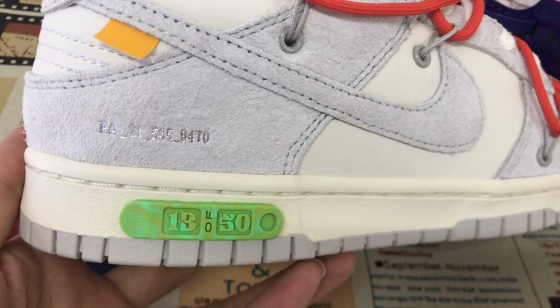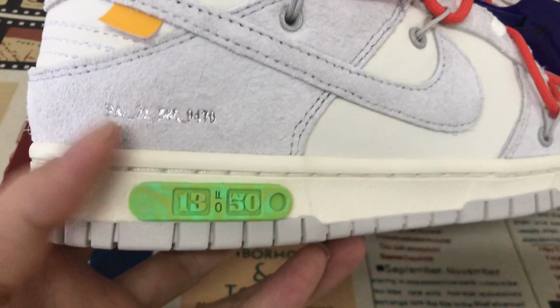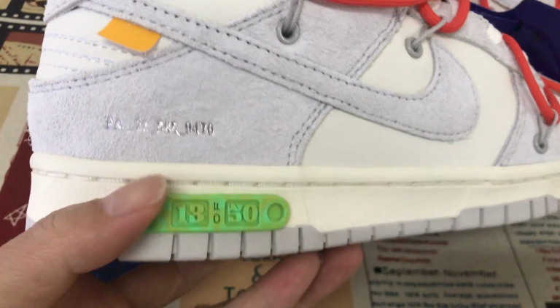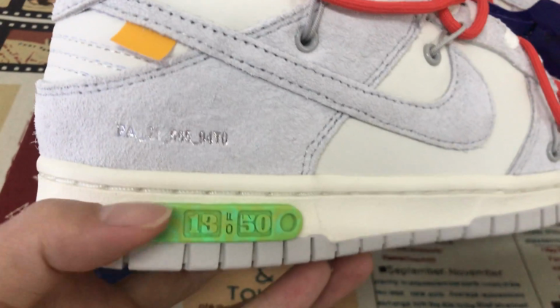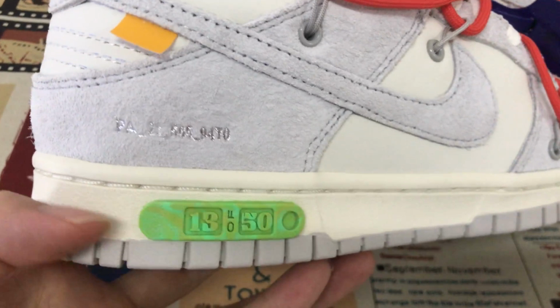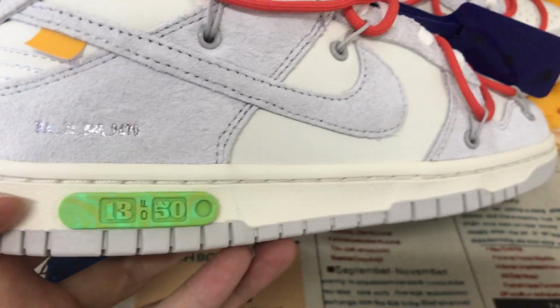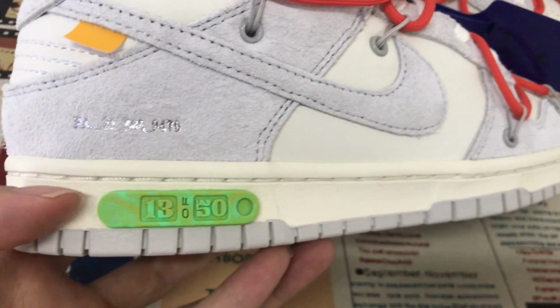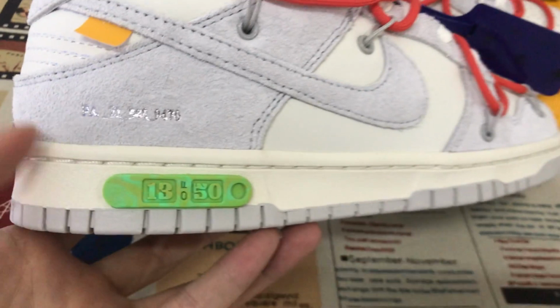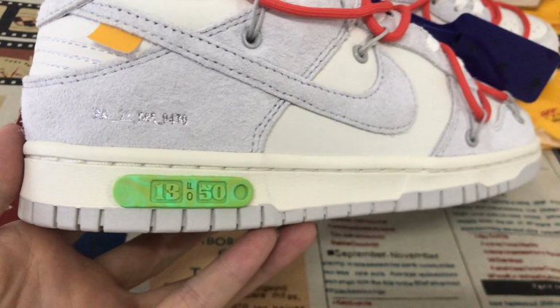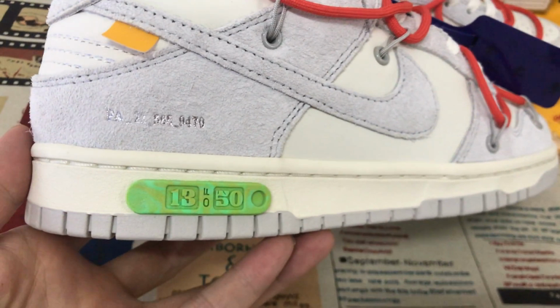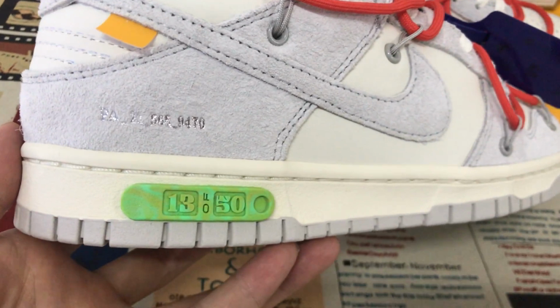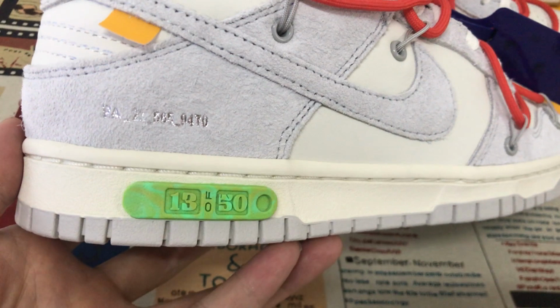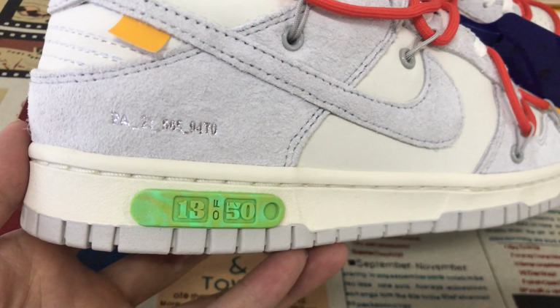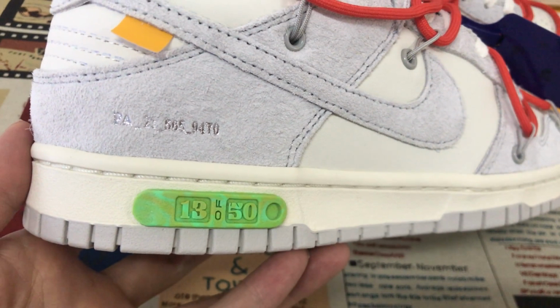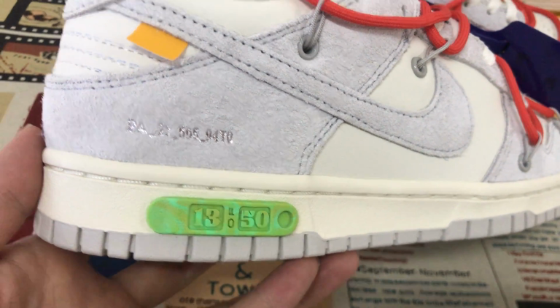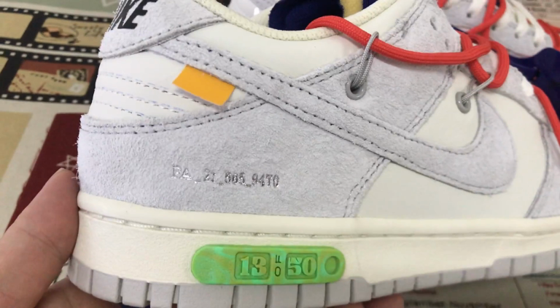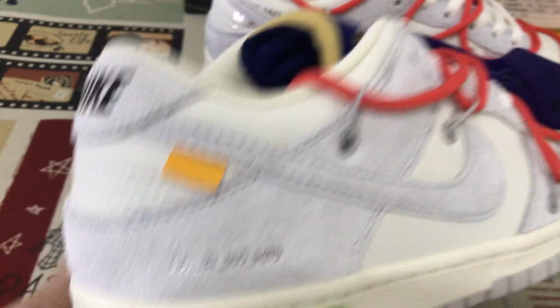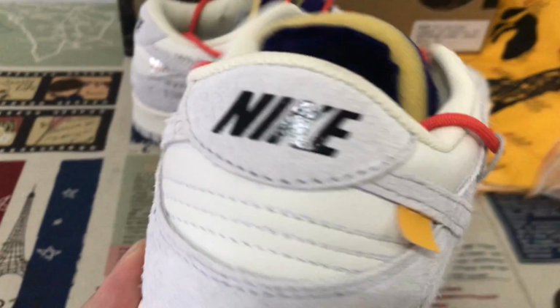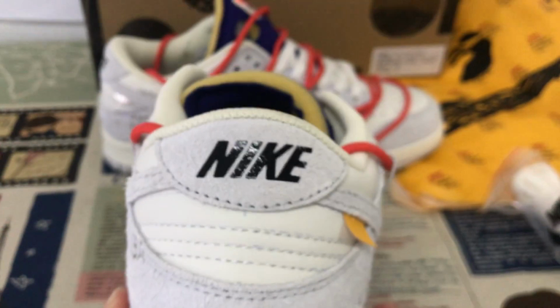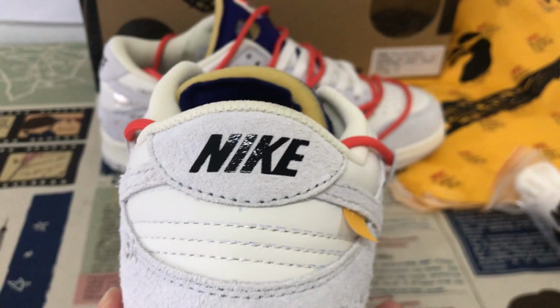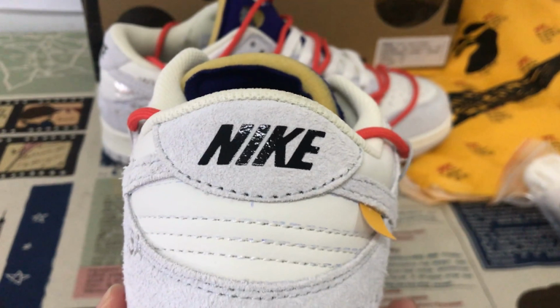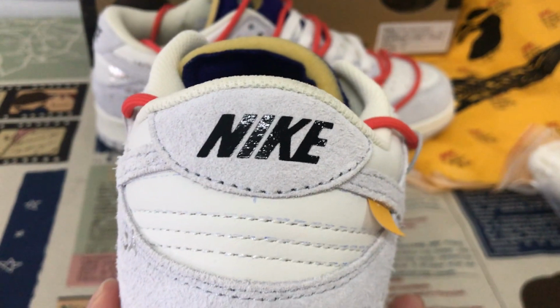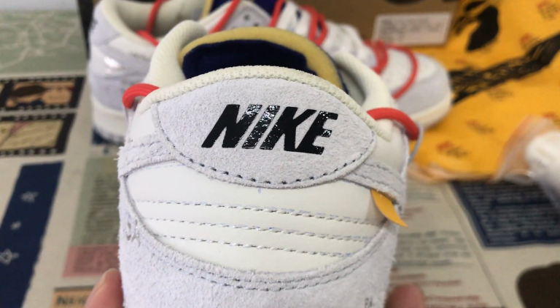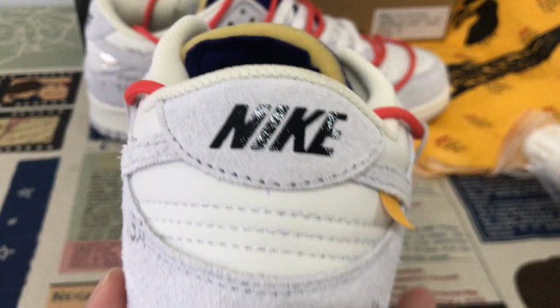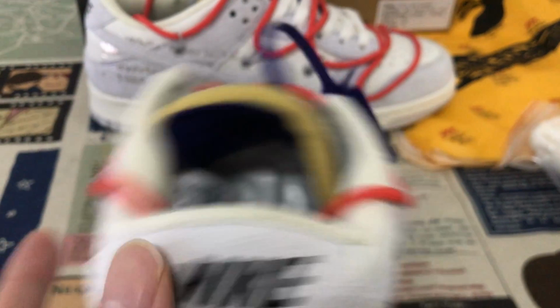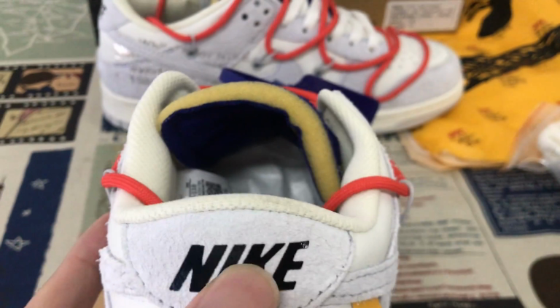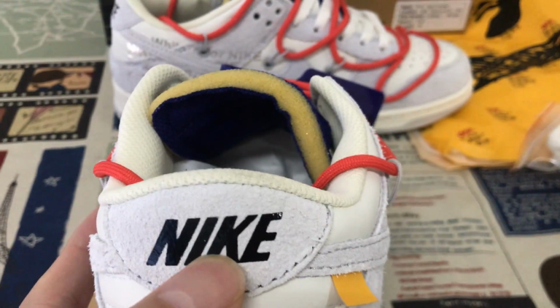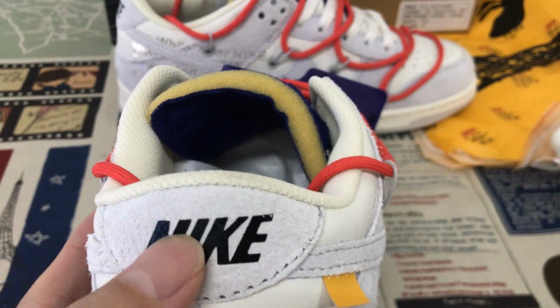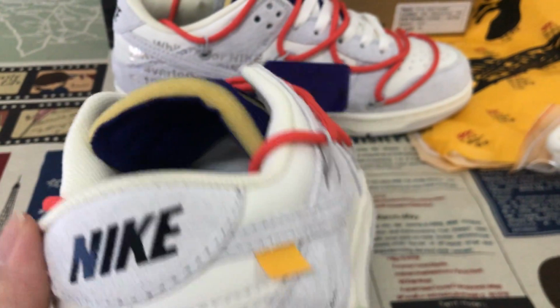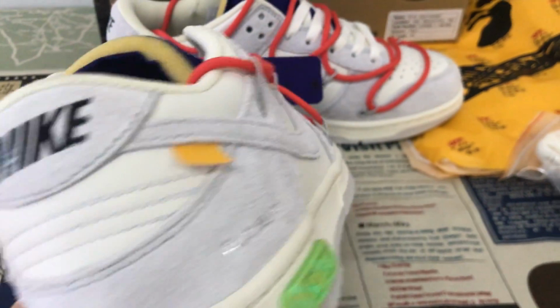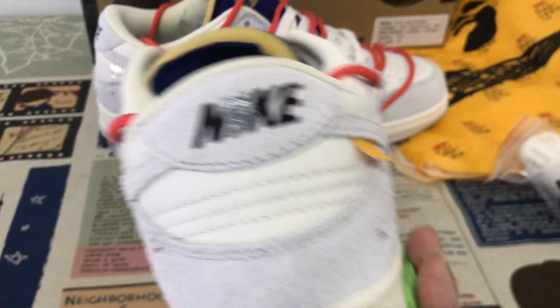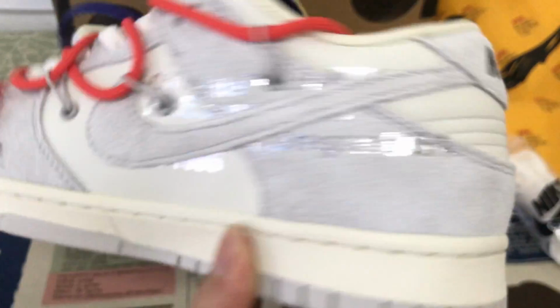Here is the patch — clean patch saying 13 or 50. And here is the back view with the screen-printed Nike logo.